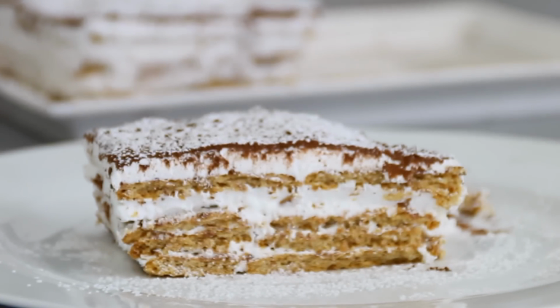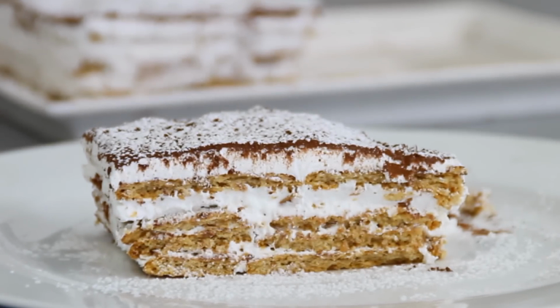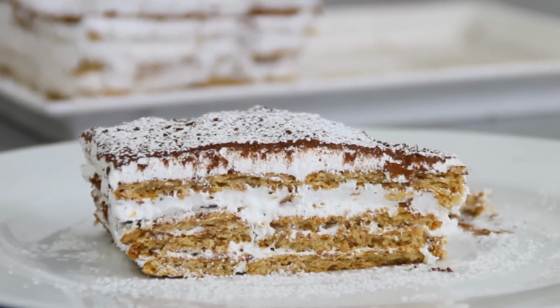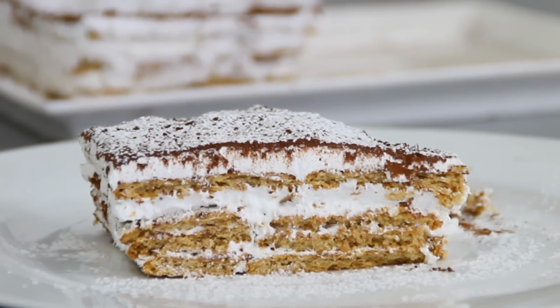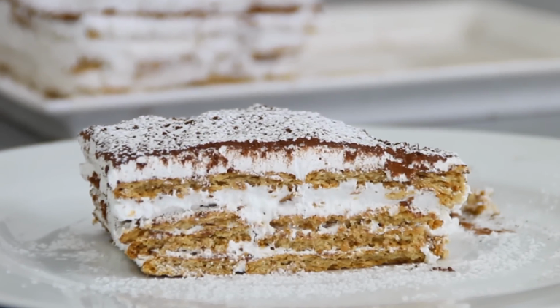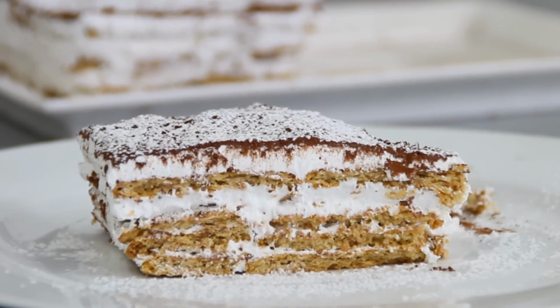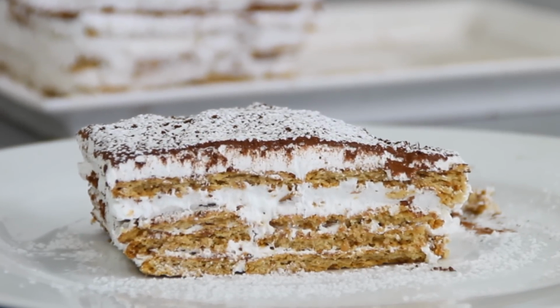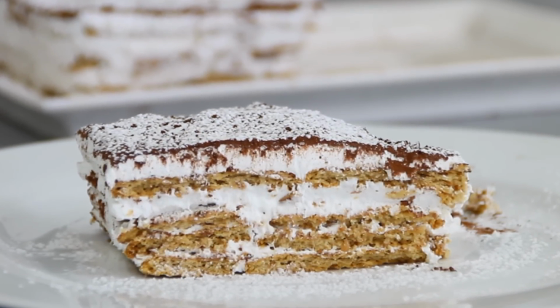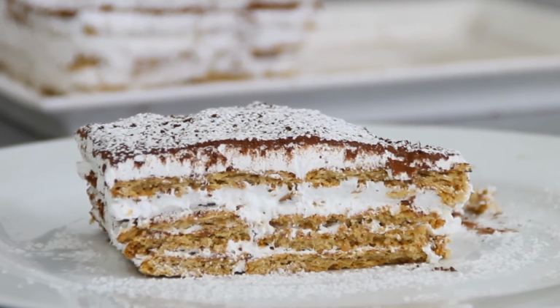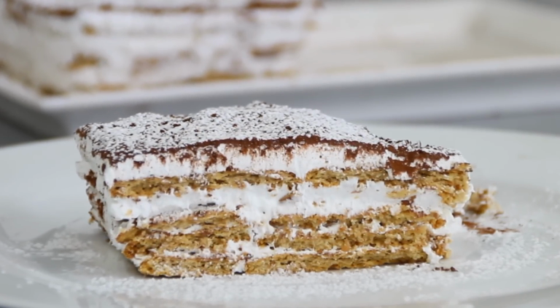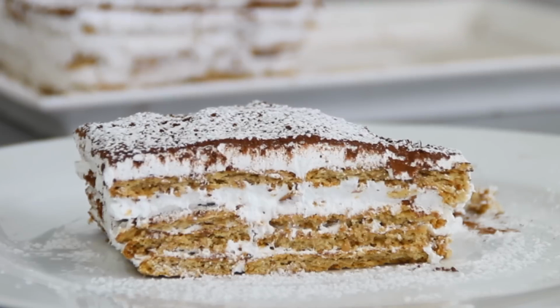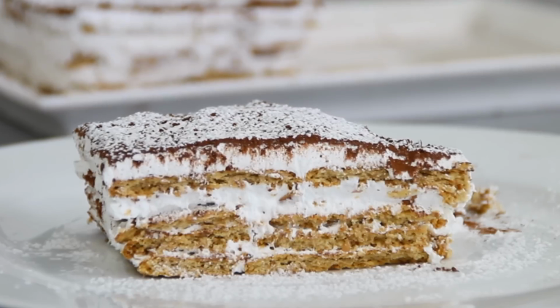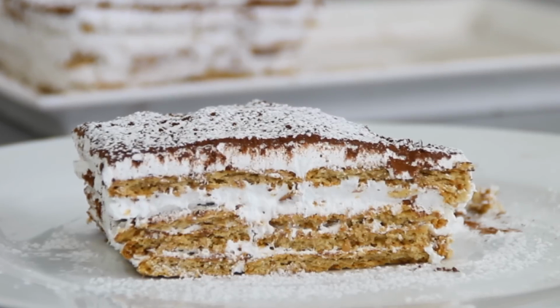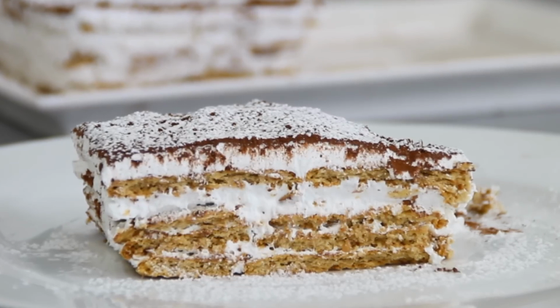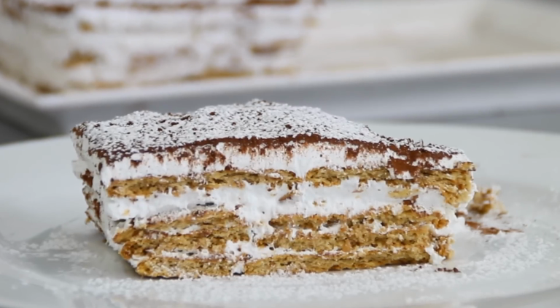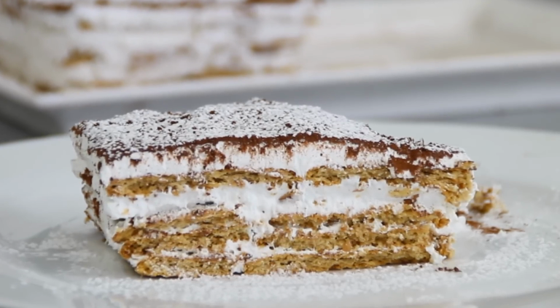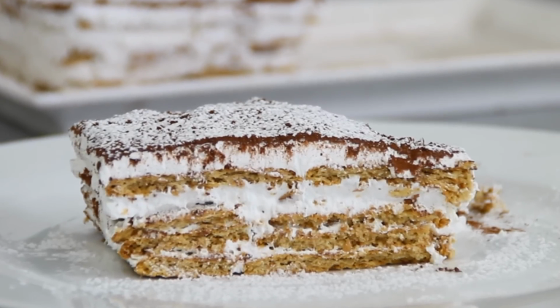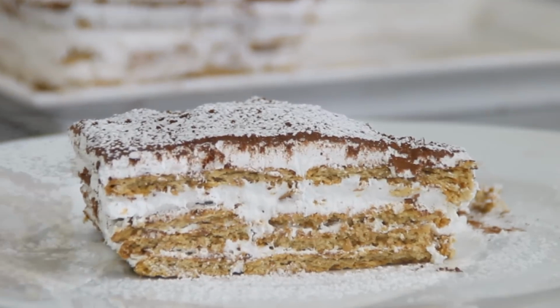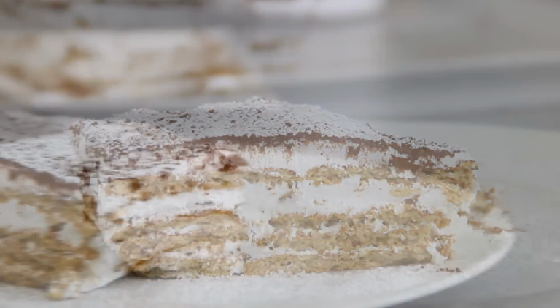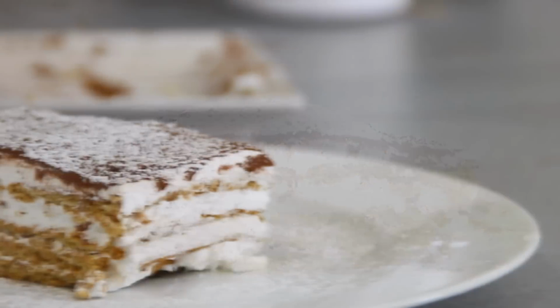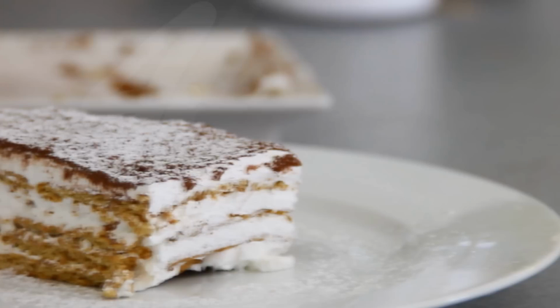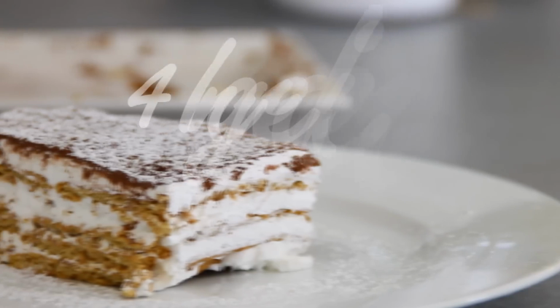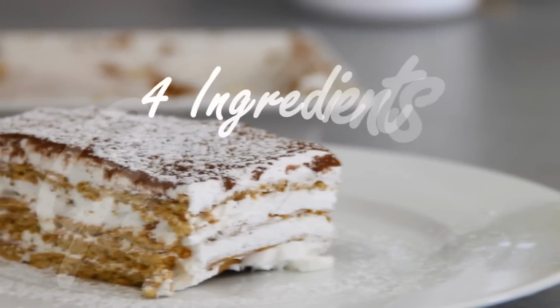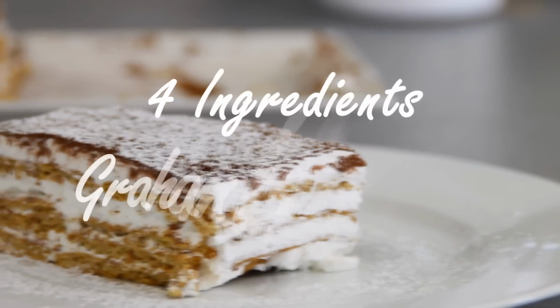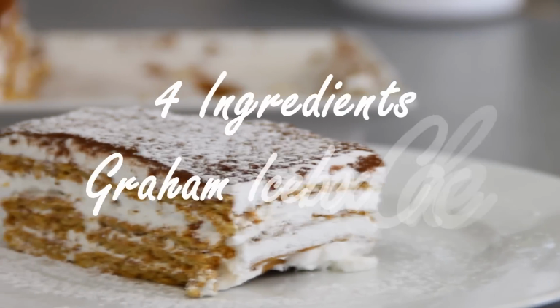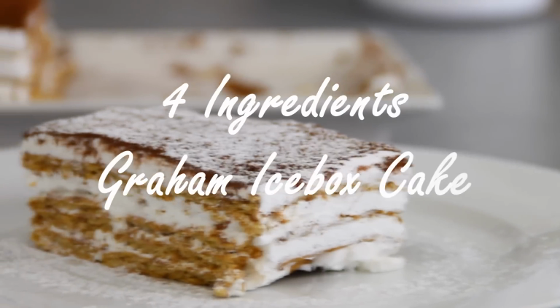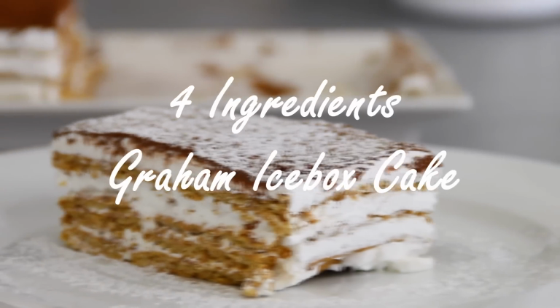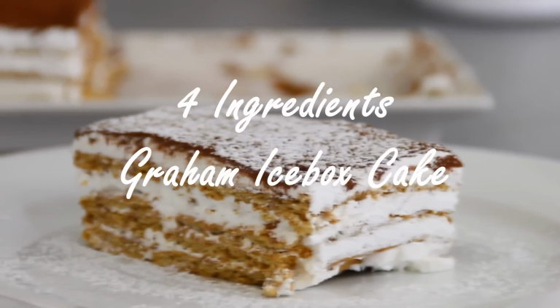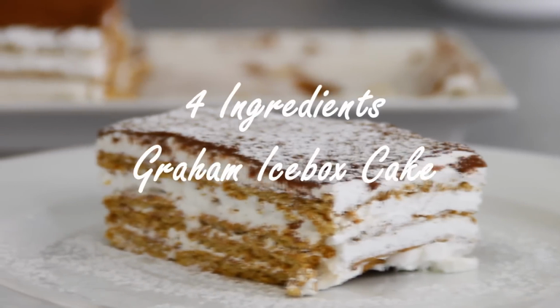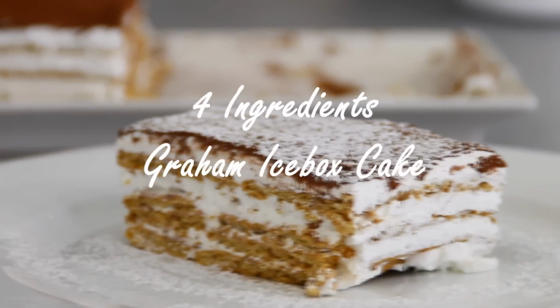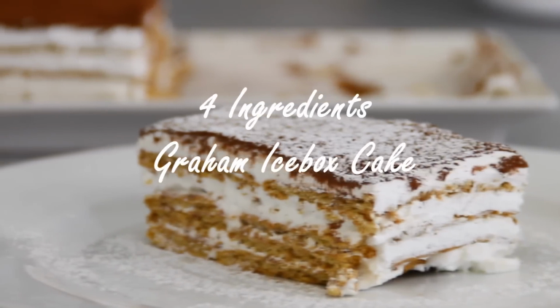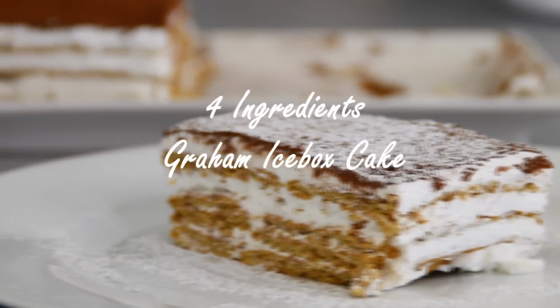Hey guys, Dave from Cooking Share here. Today we're making a simple and delicious graham icebox cake with four ingredients.